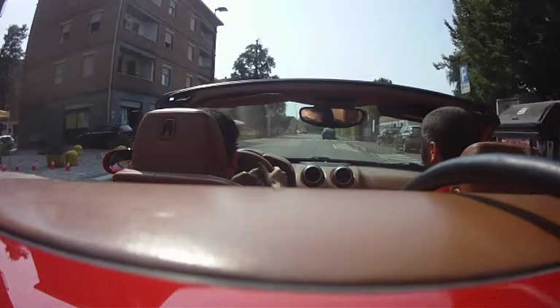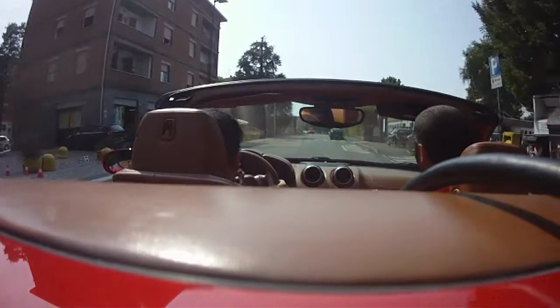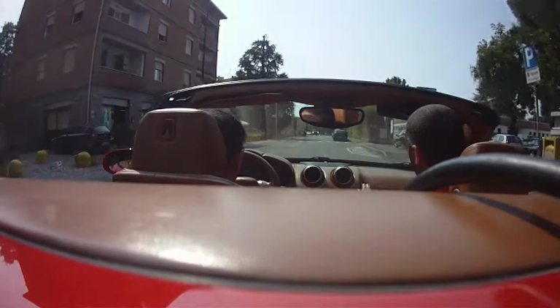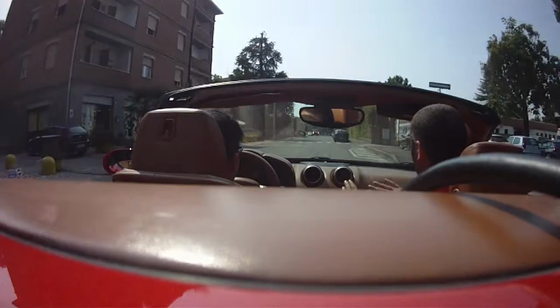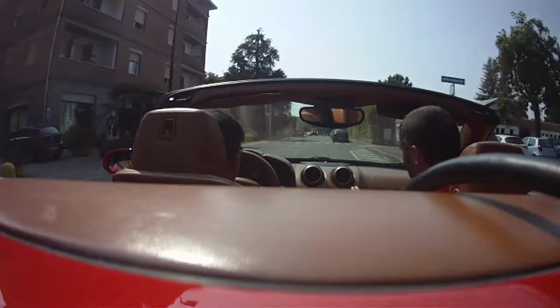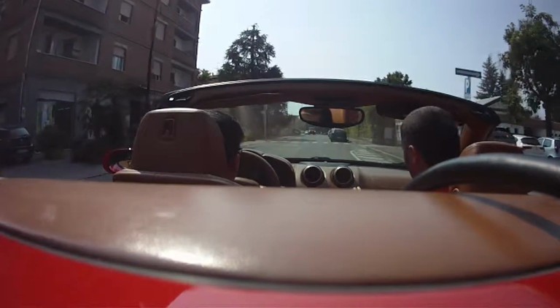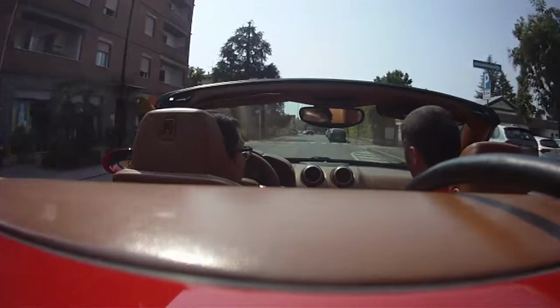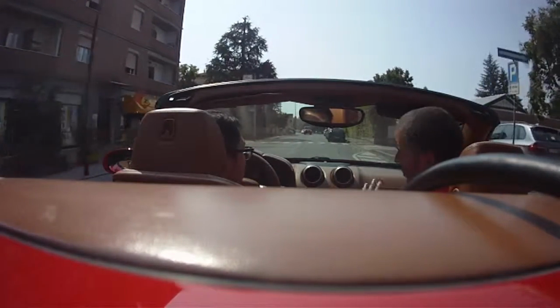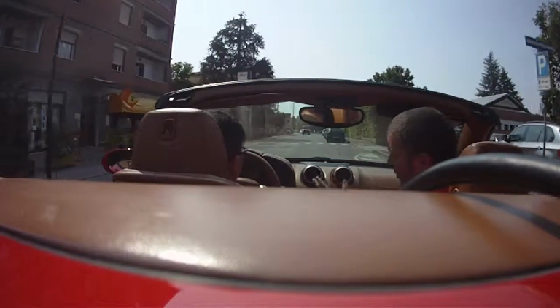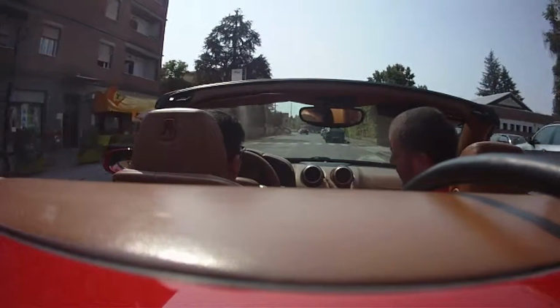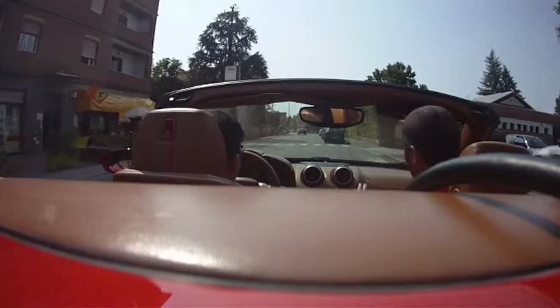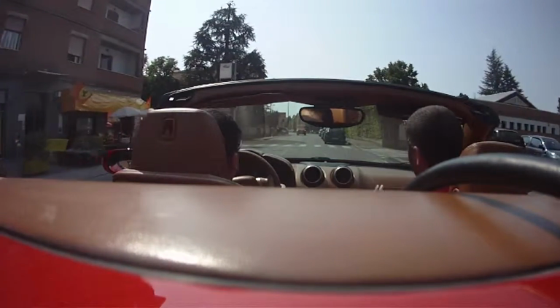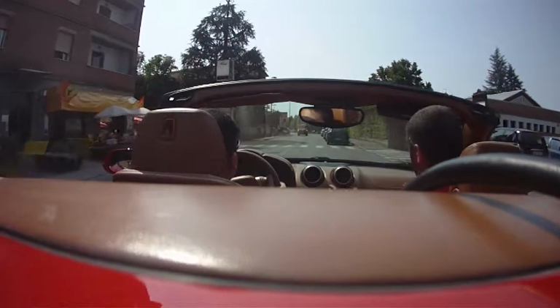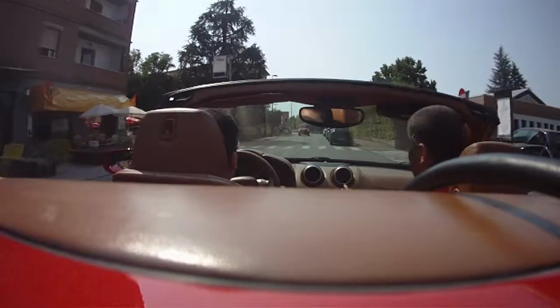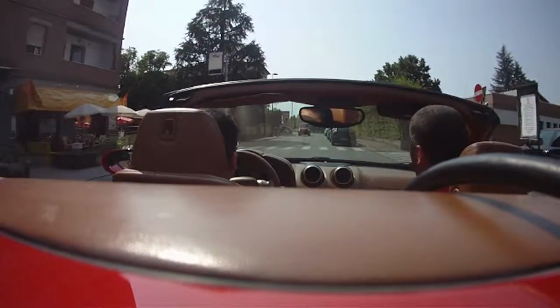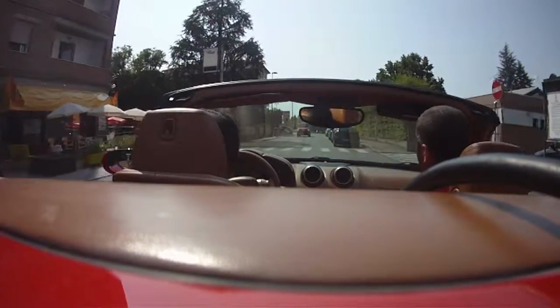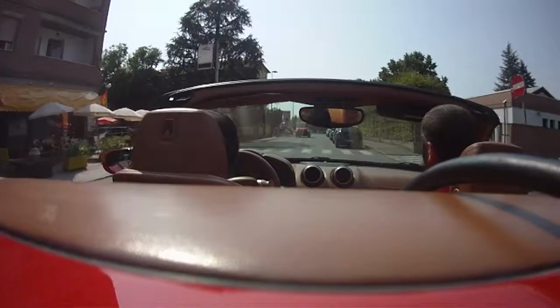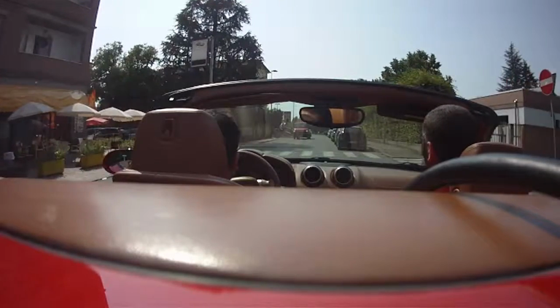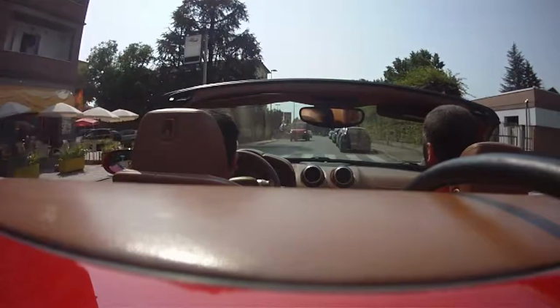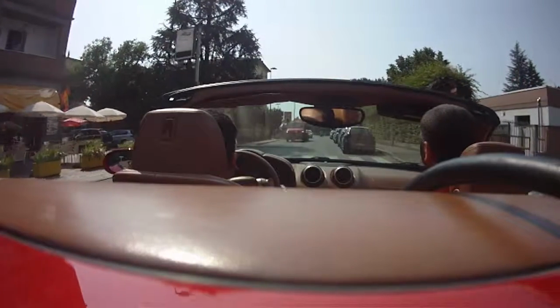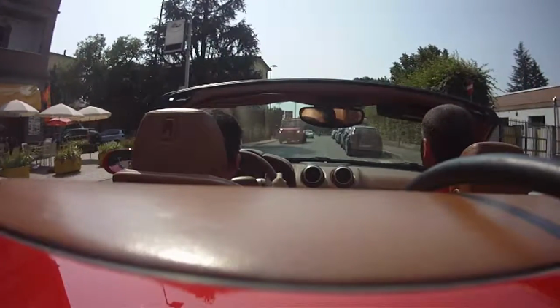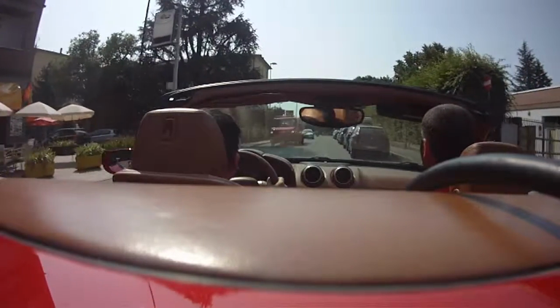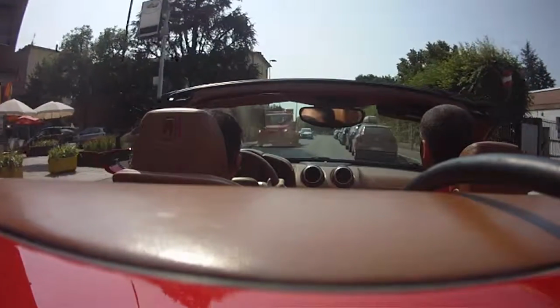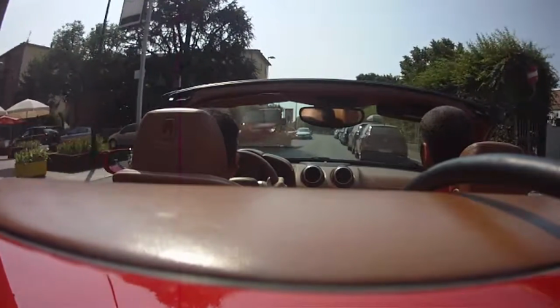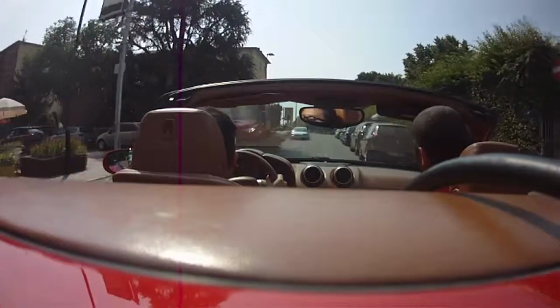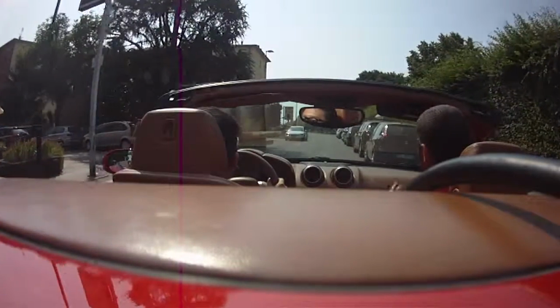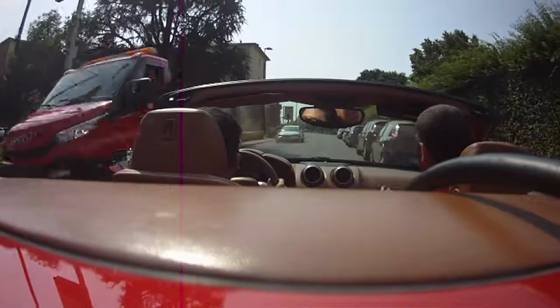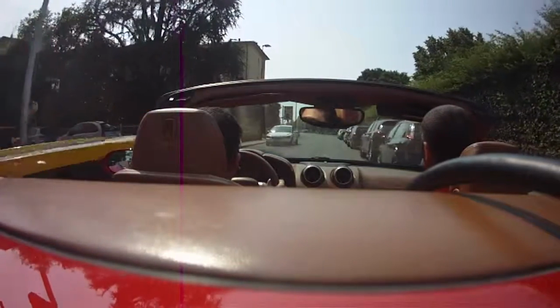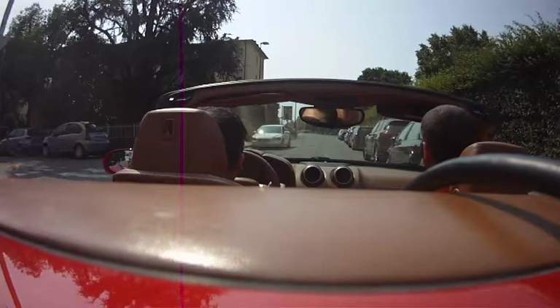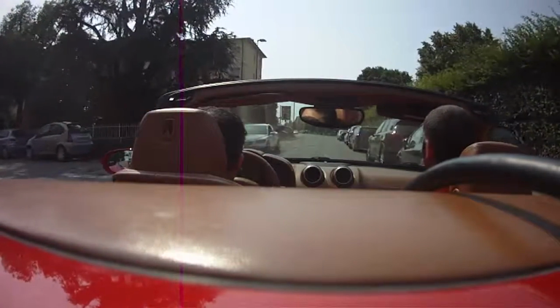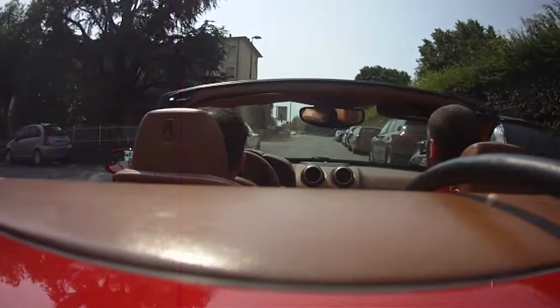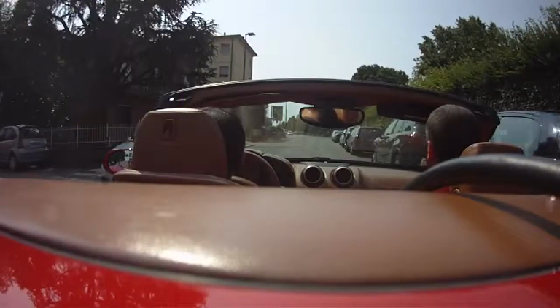Pay attention, because I know from England, so yeah, it's not so easy. I know. But pay attention — not too close to the cars. You go a little bit here in the center line.